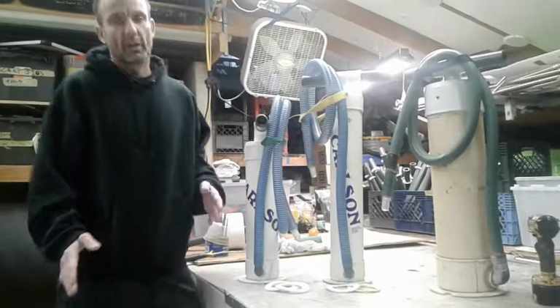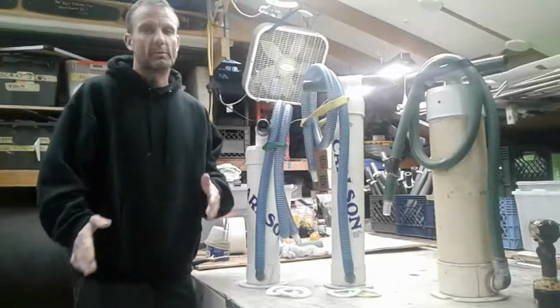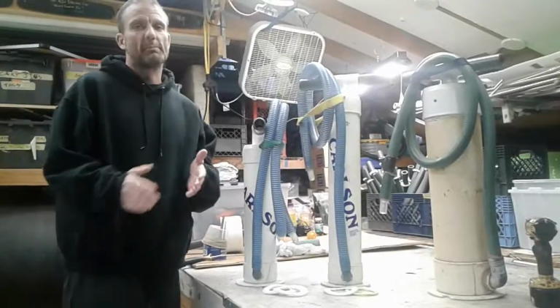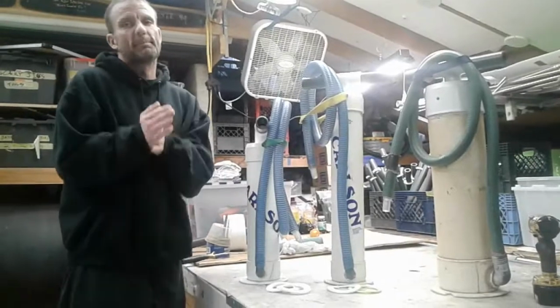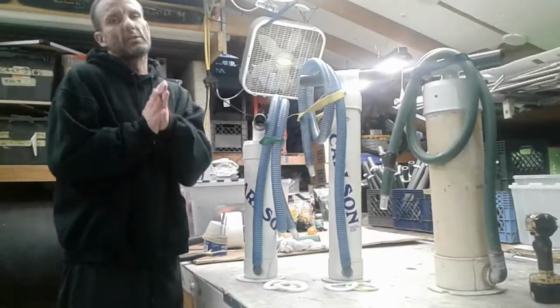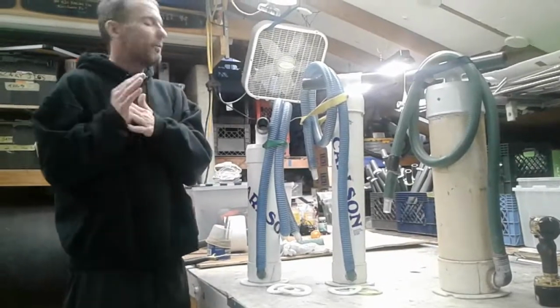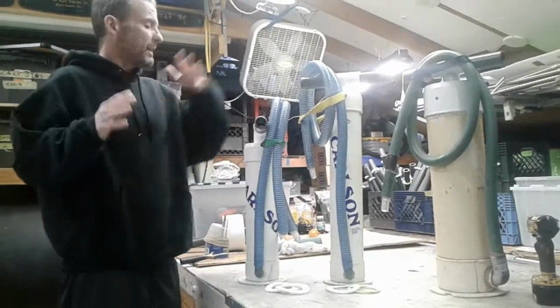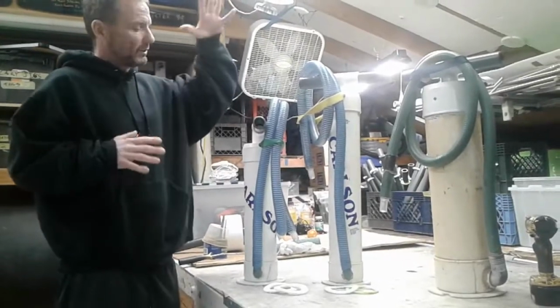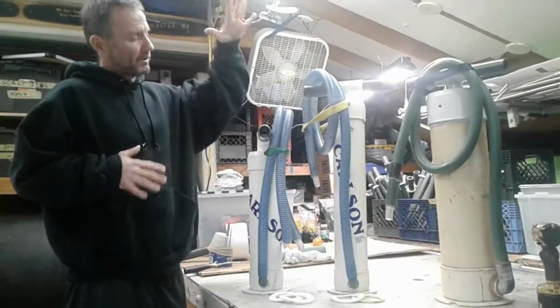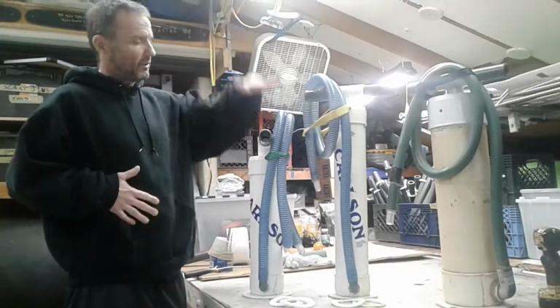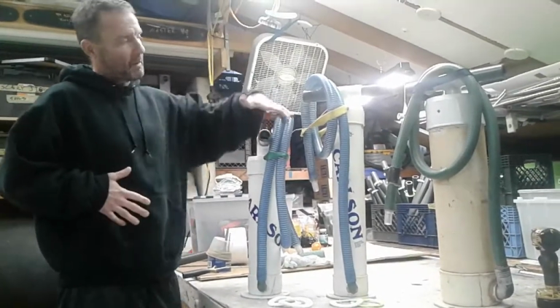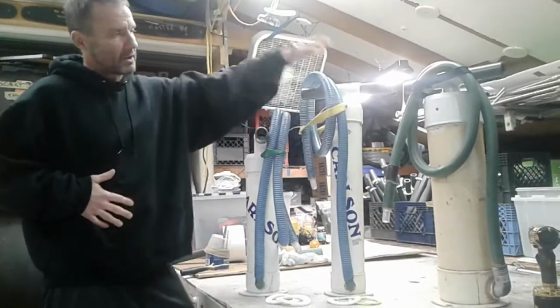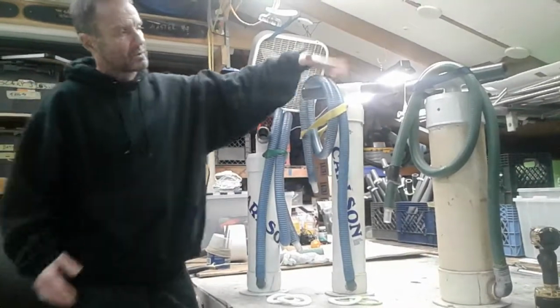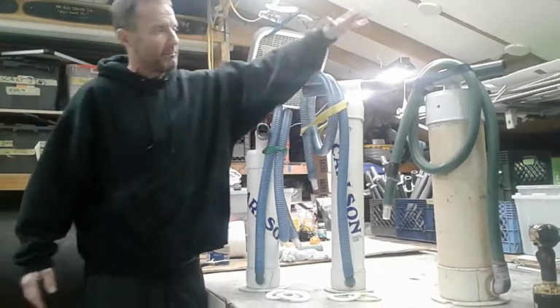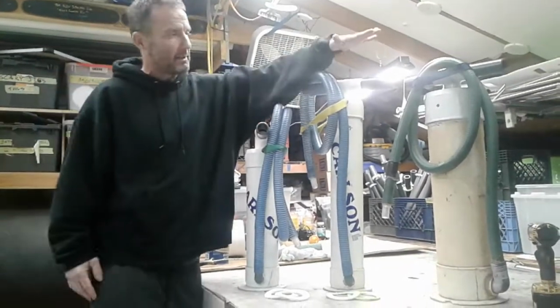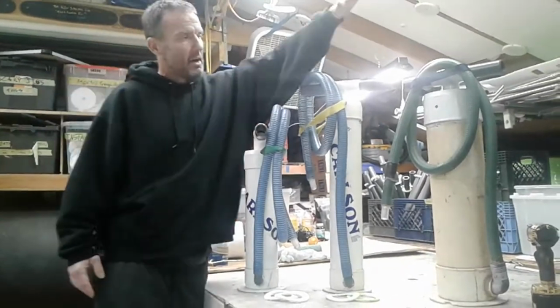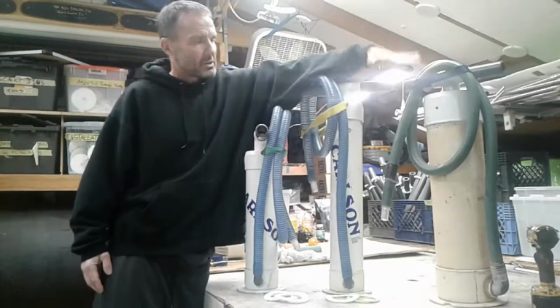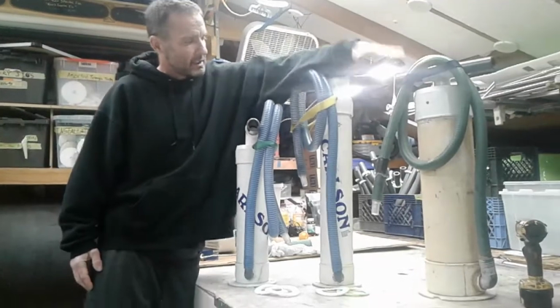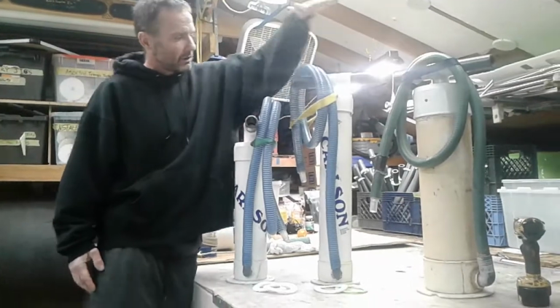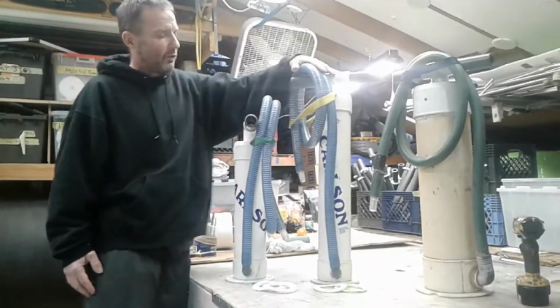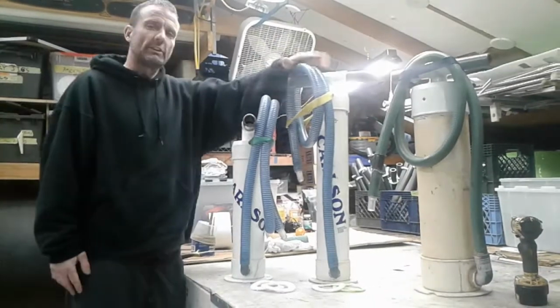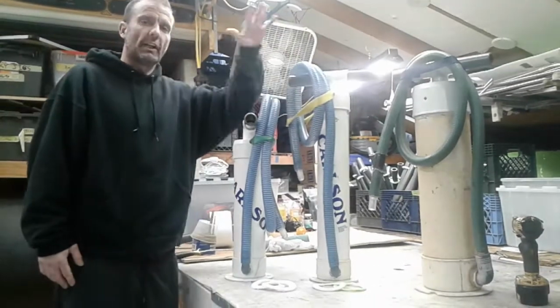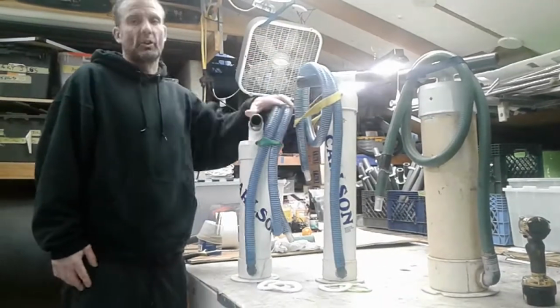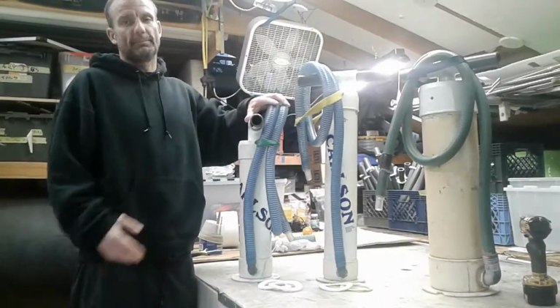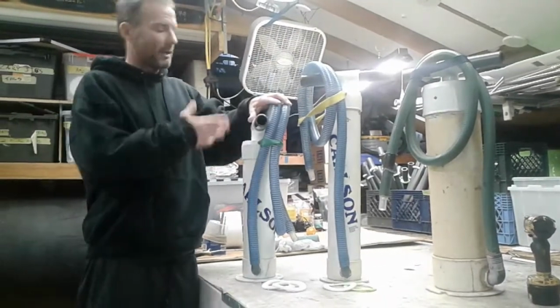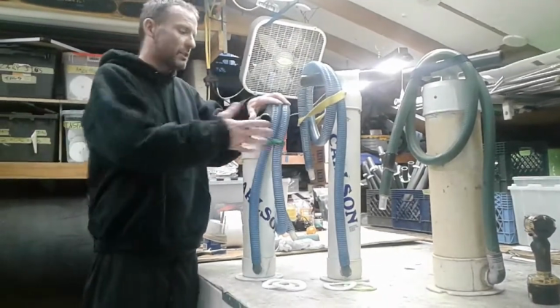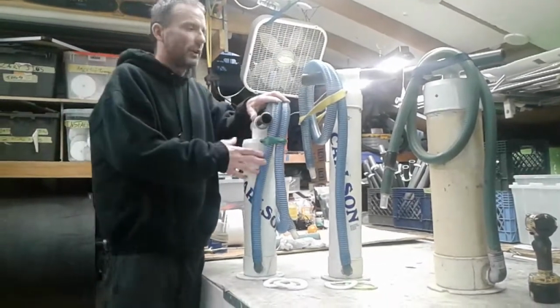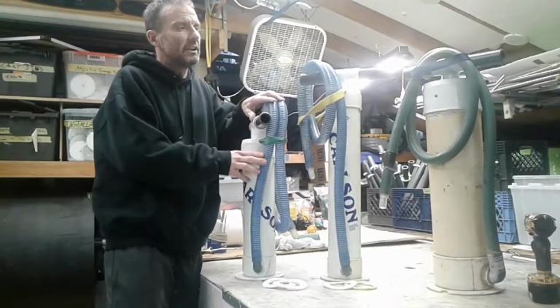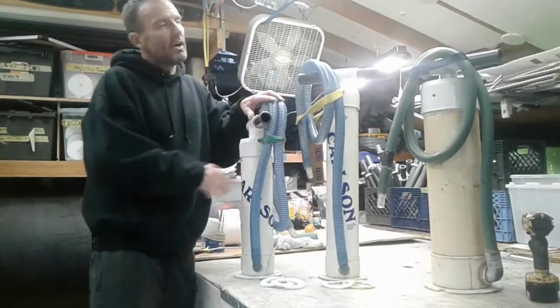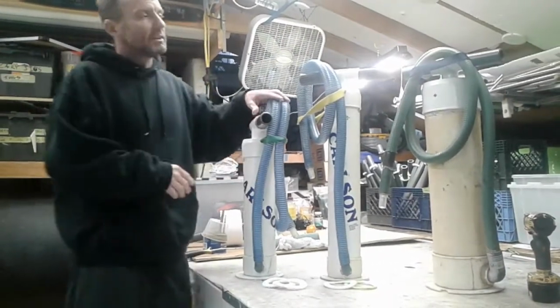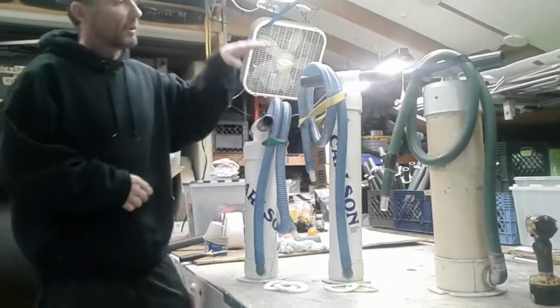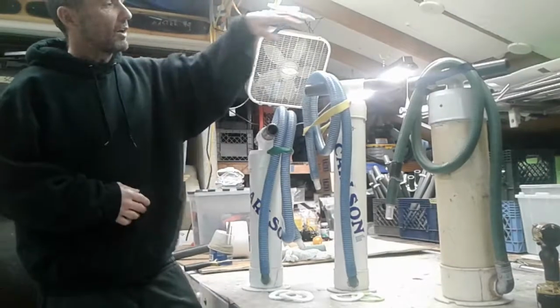Carlson pumps. Today we're going to be introducing you to the three members of the Carlson pump family: our six inch, our four inch, and our shorty — same thing as the four inch. Today we're going to start with the six inch.